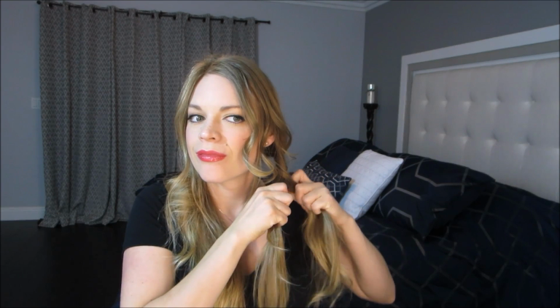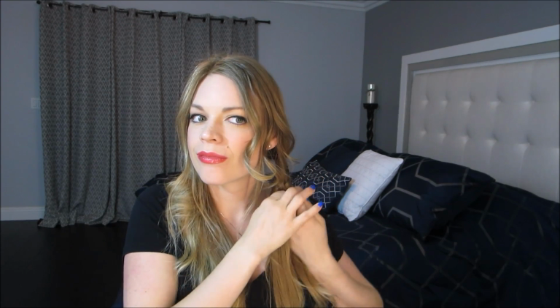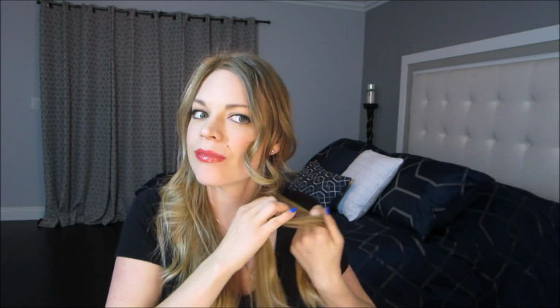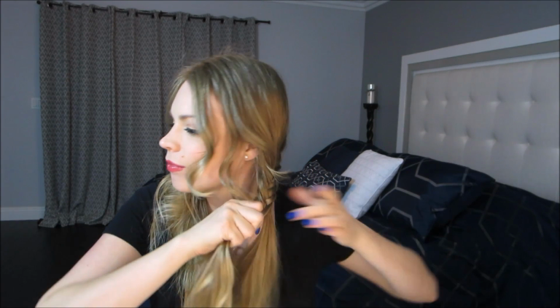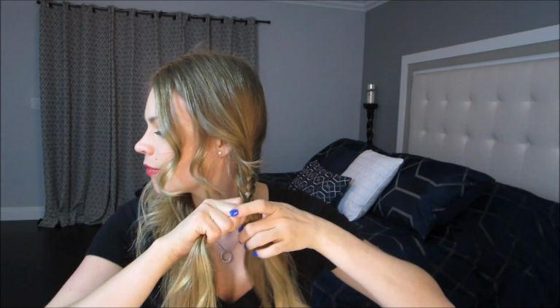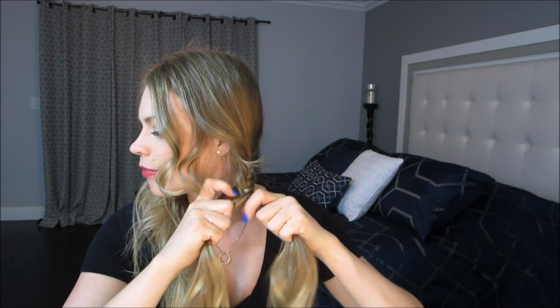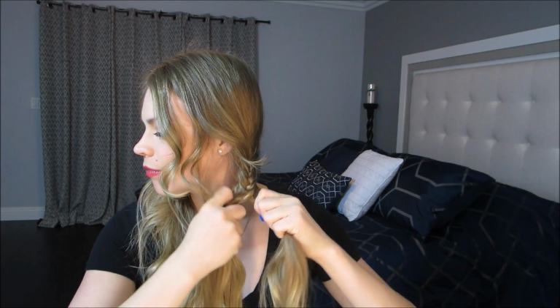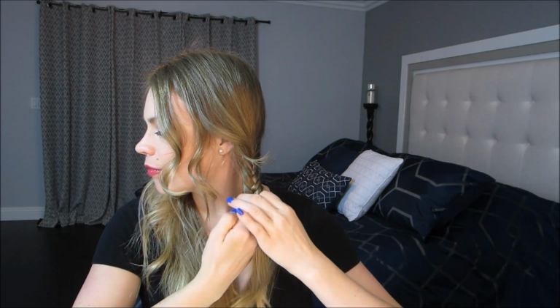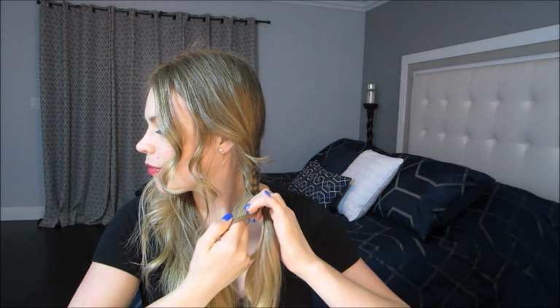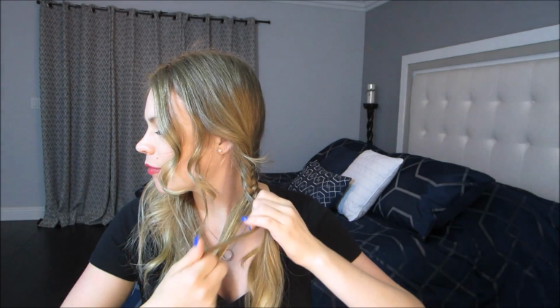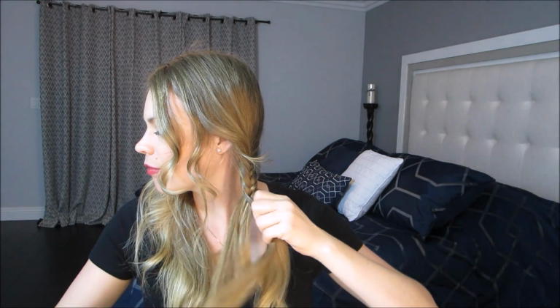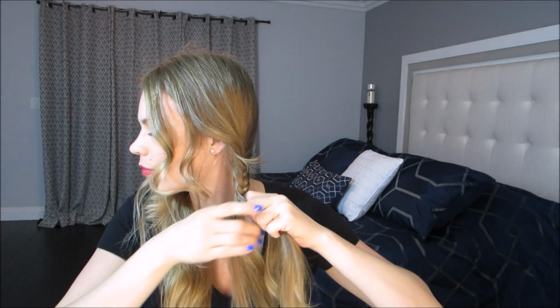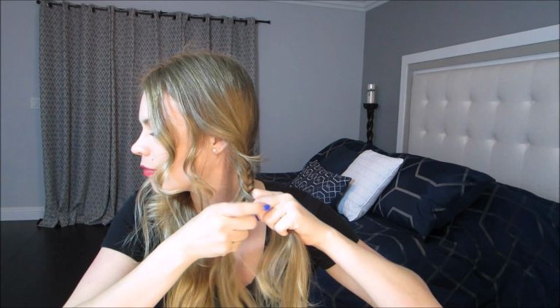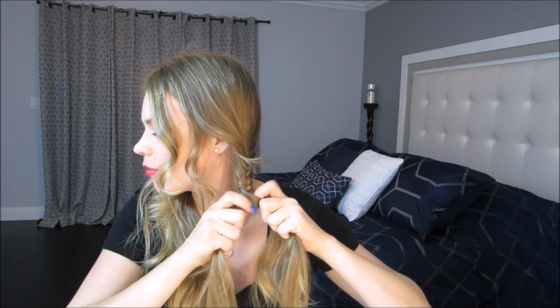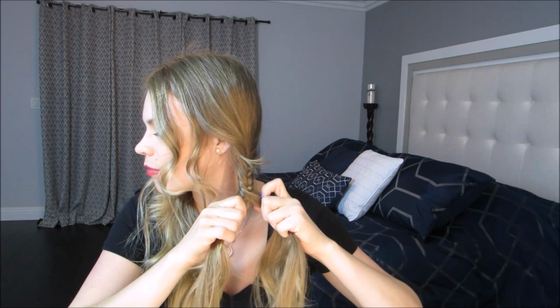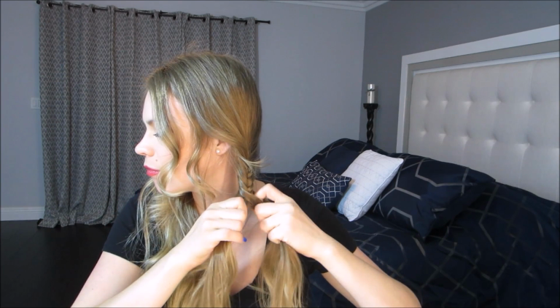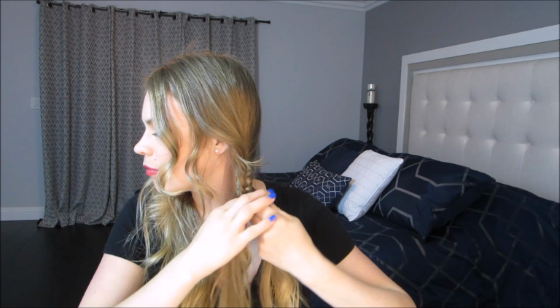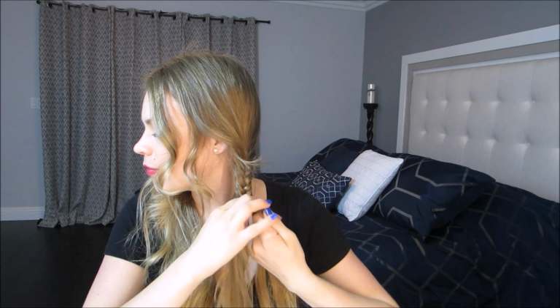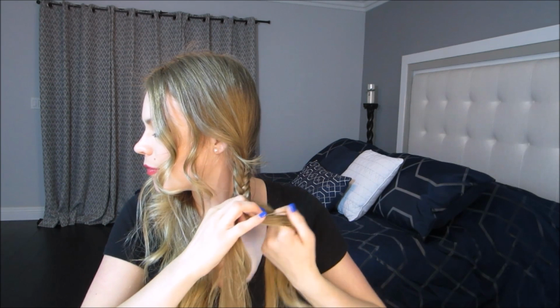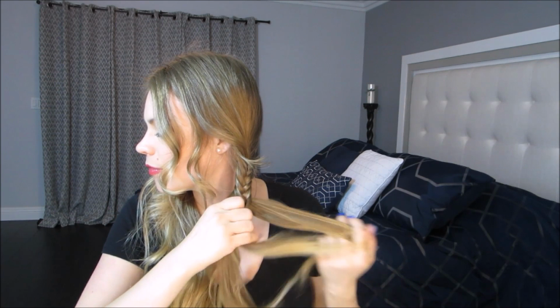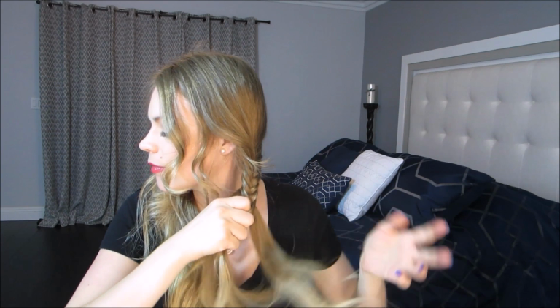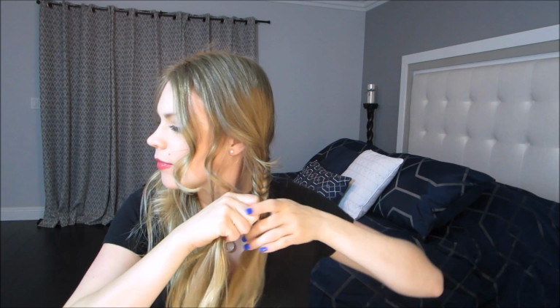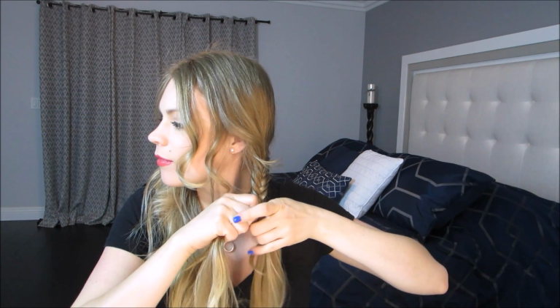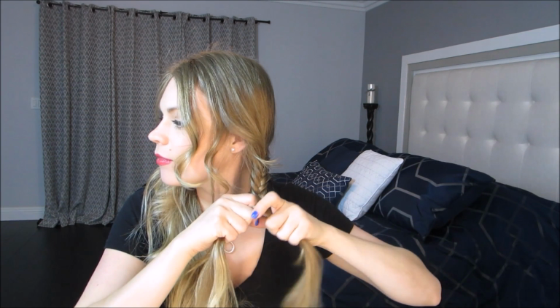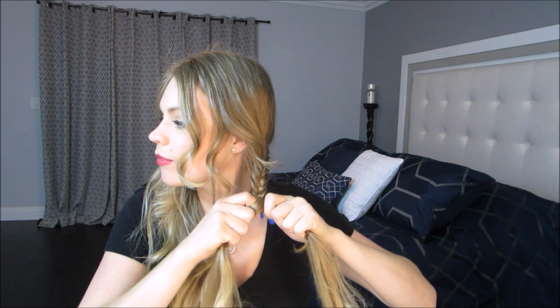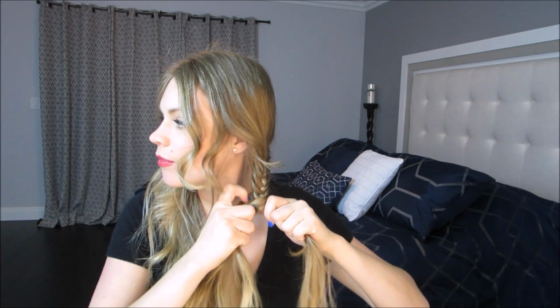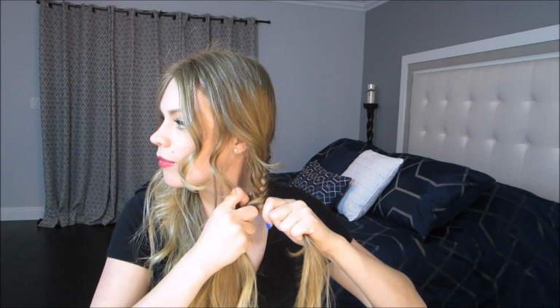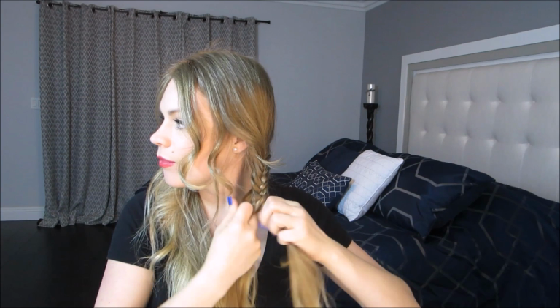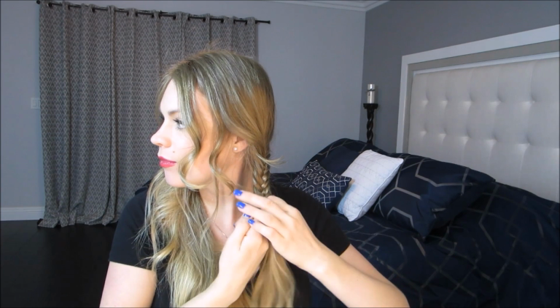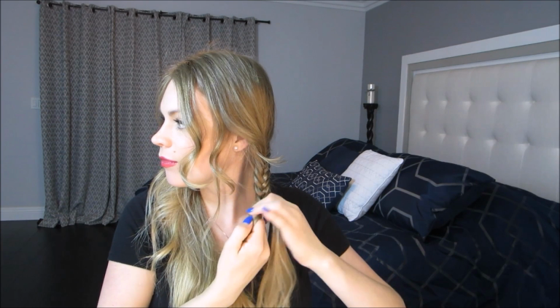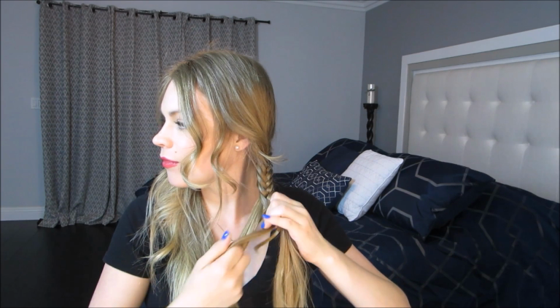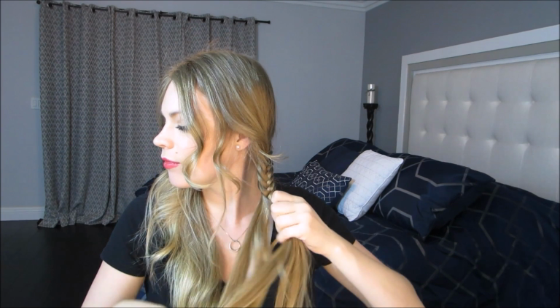You want to make this super, super tight to start out with. Again, take a strand from section one, put it to the inside of section two, and then a strand from the outside of section two to the inside of section one.